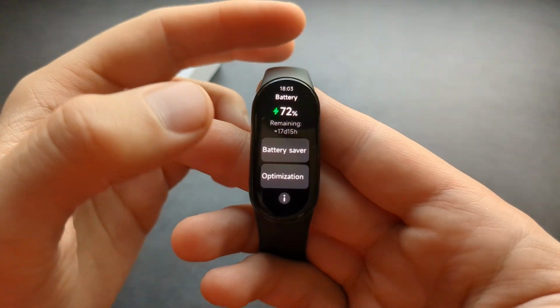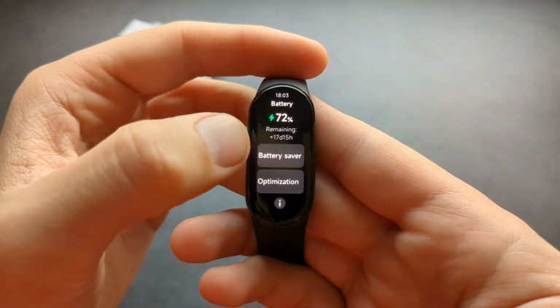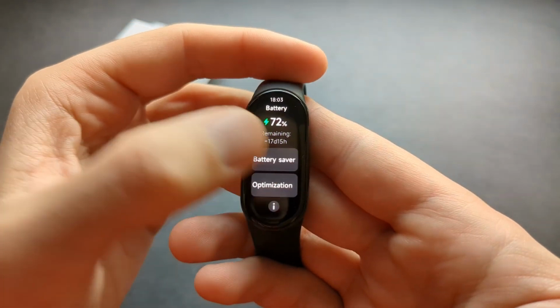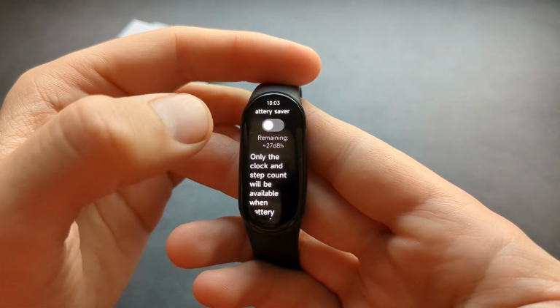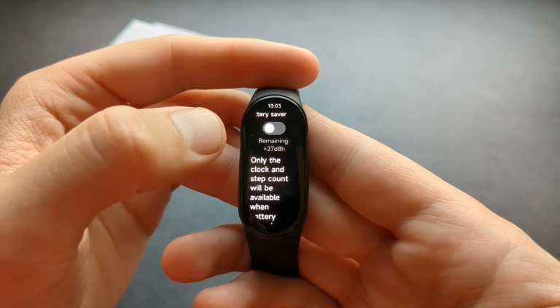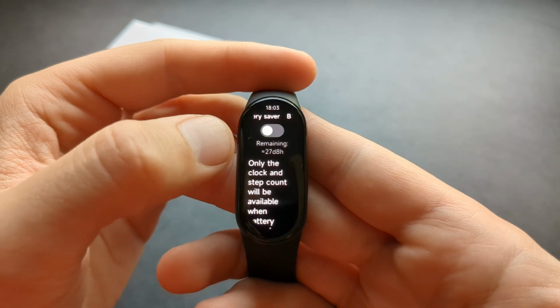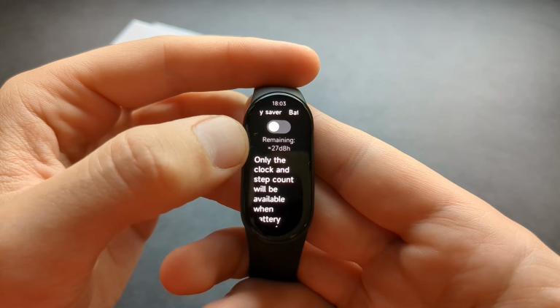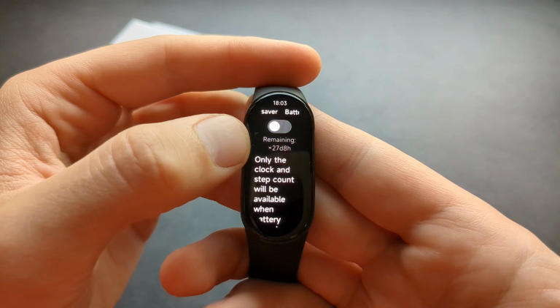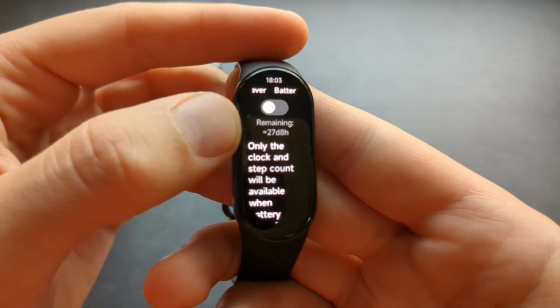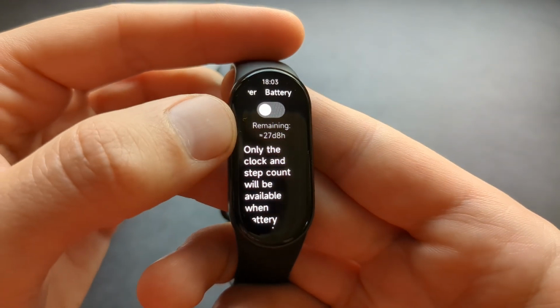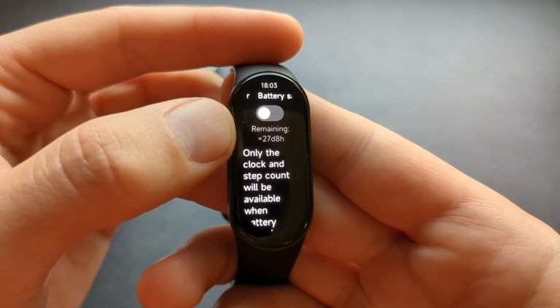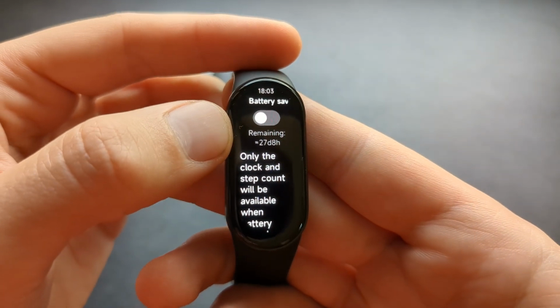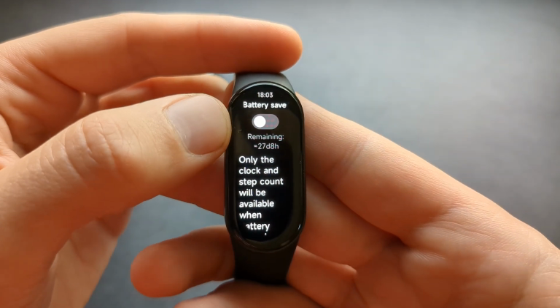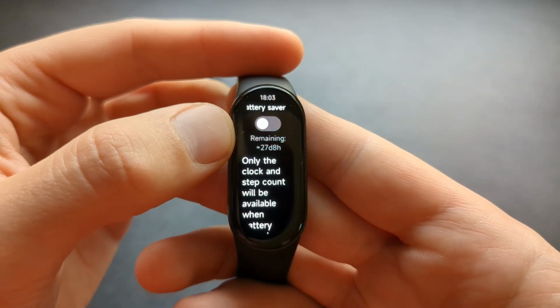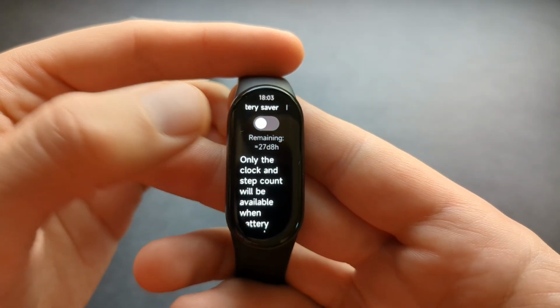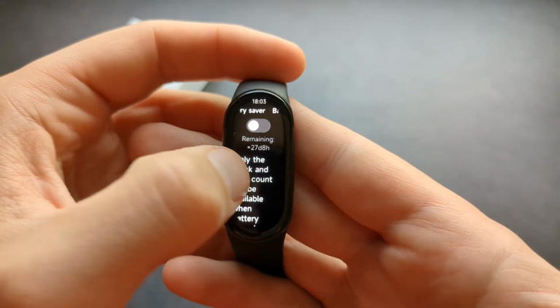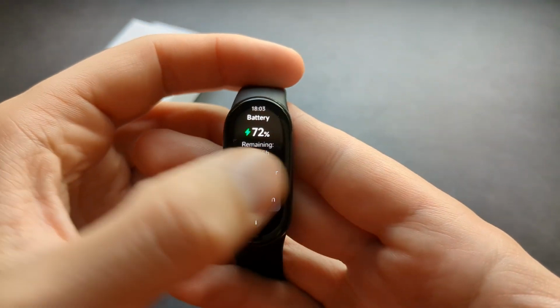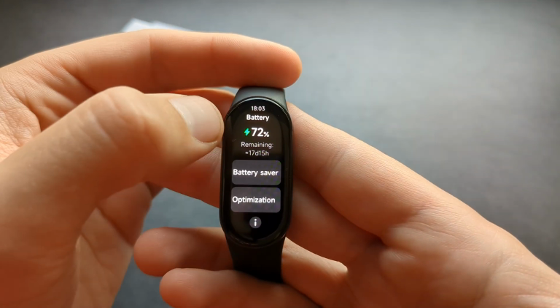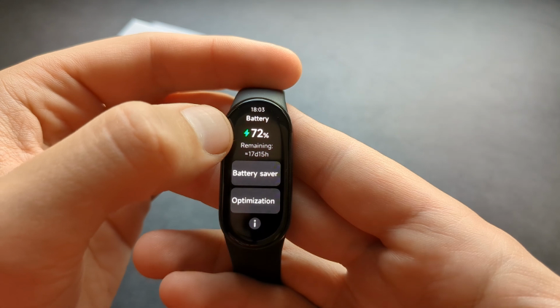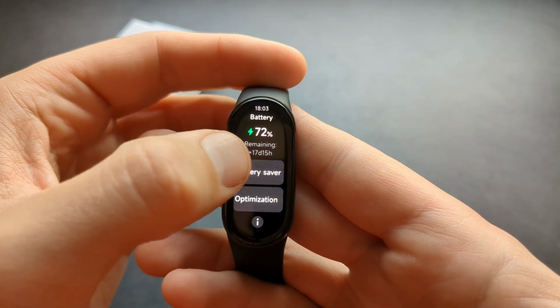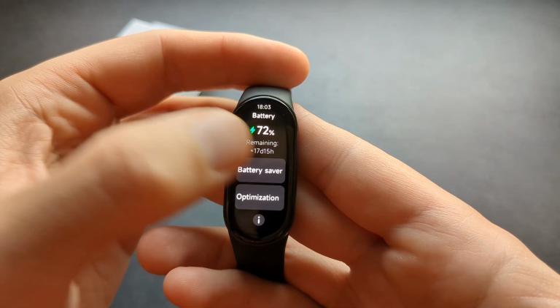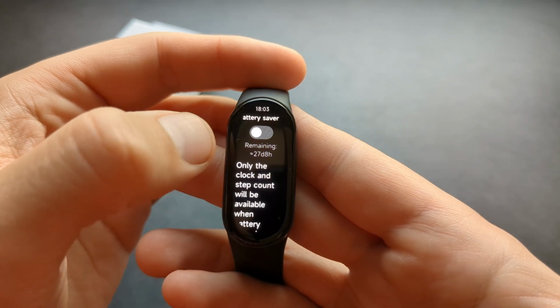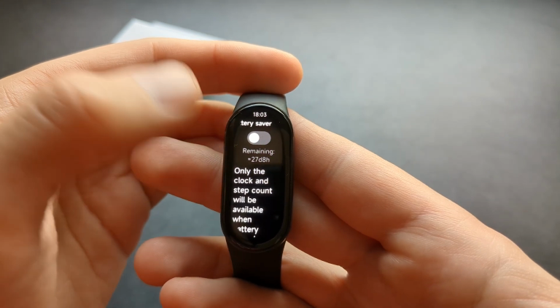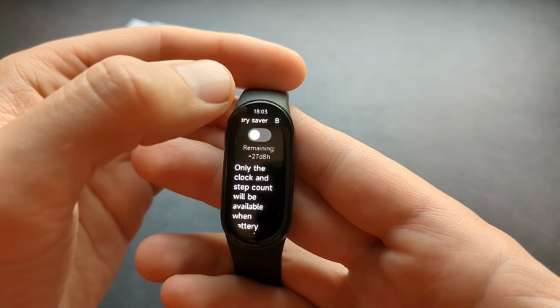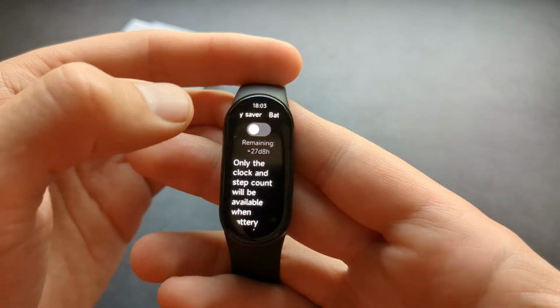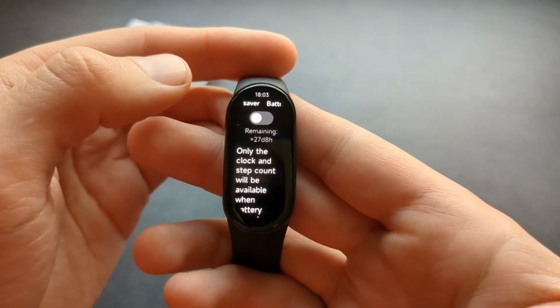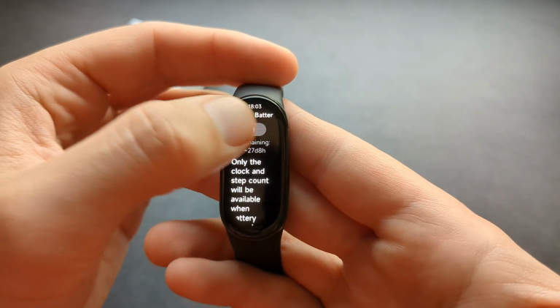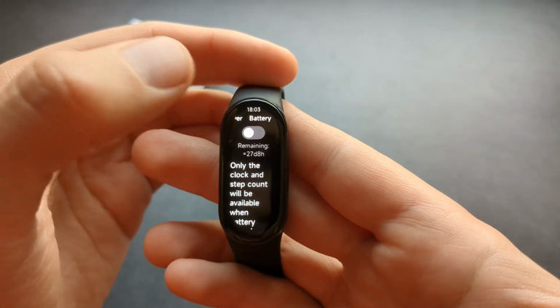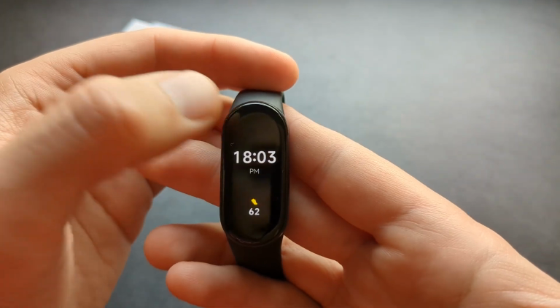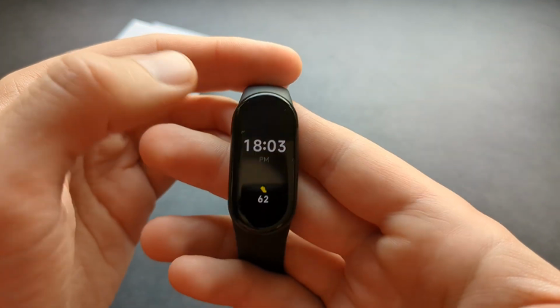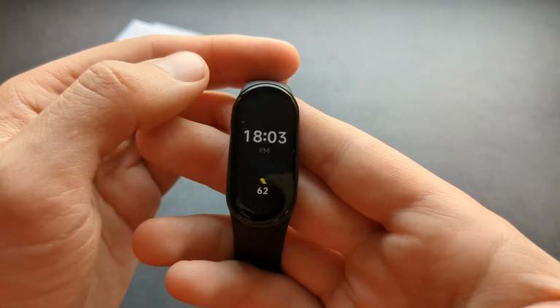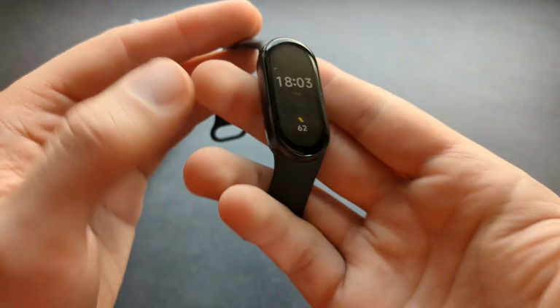If we click on battery saver and enable it, it says it can last for almost a month — and remember, that's with my 72% of battery remaining. So if you have a full charge, it can last for like one and a half months.